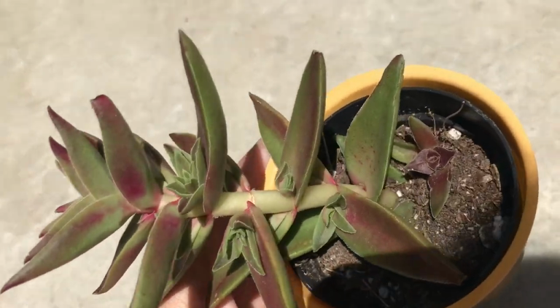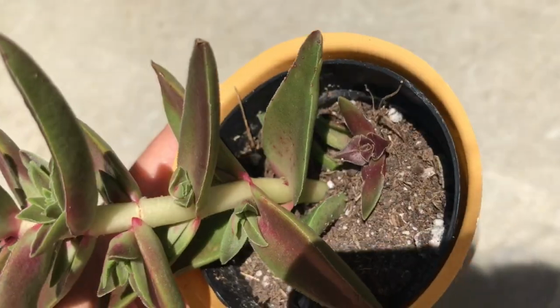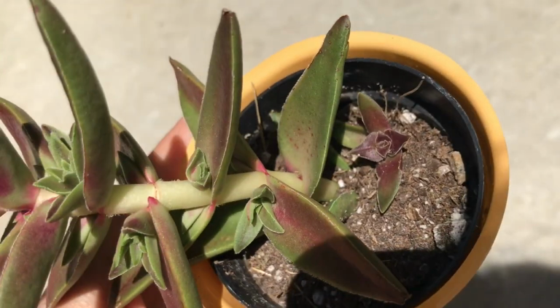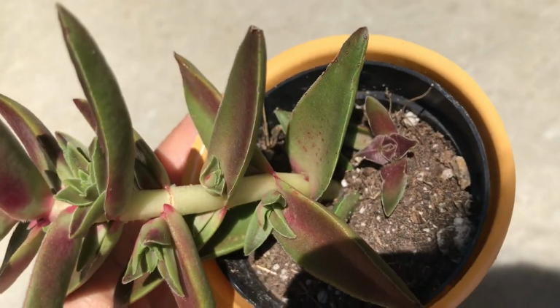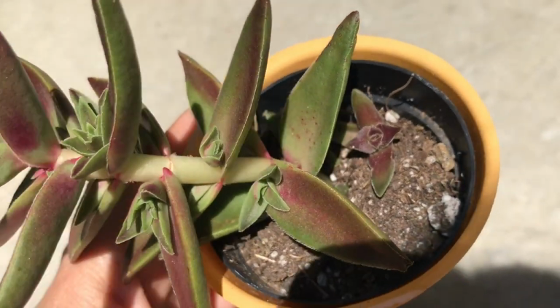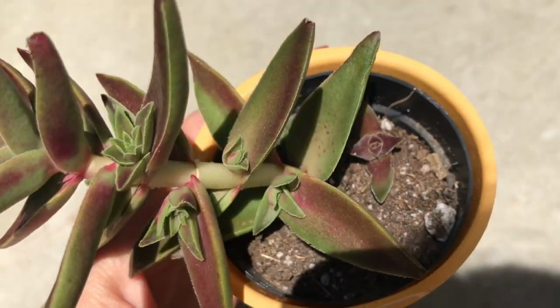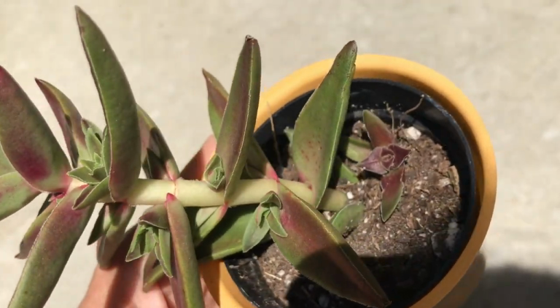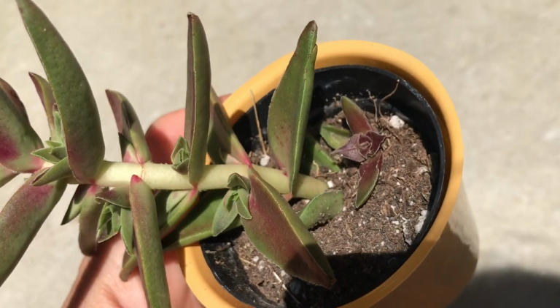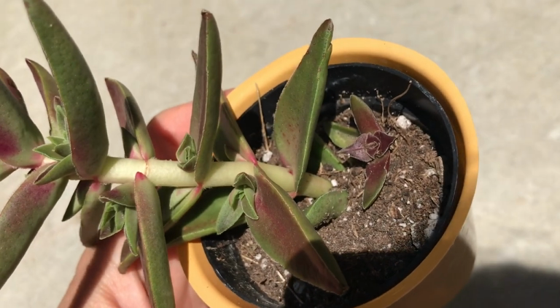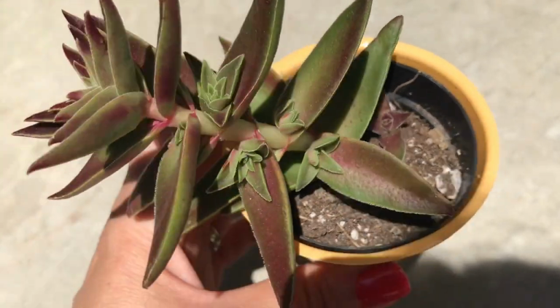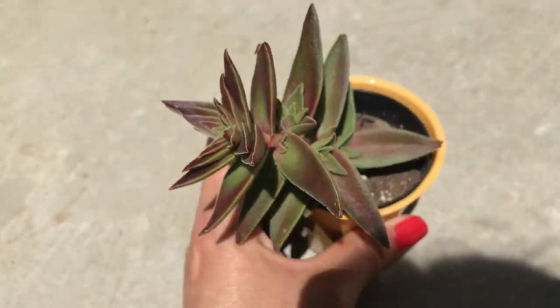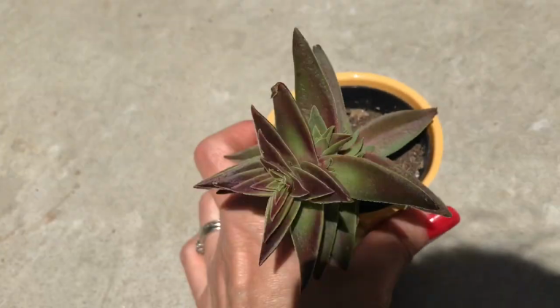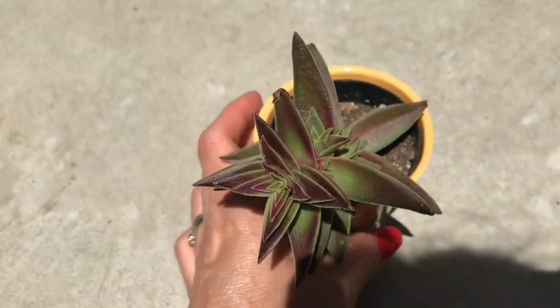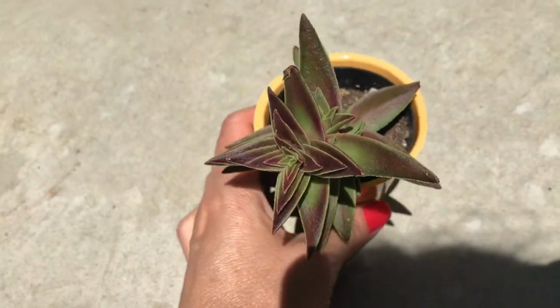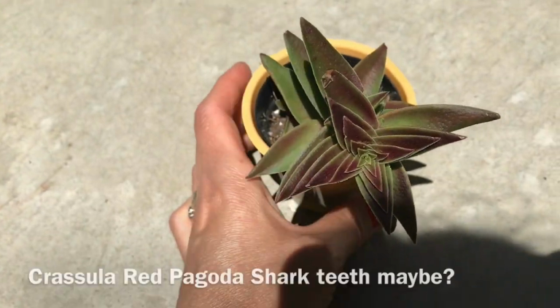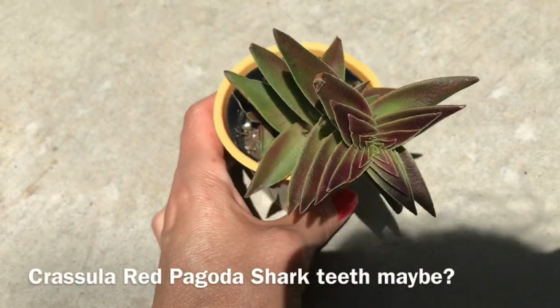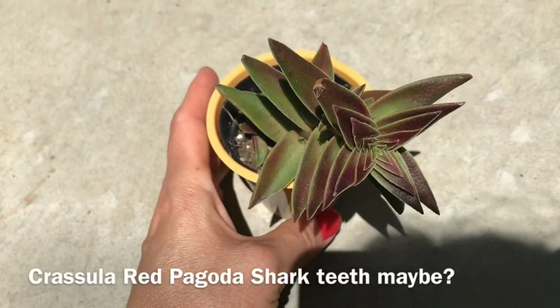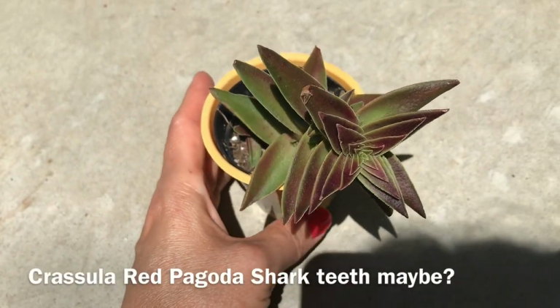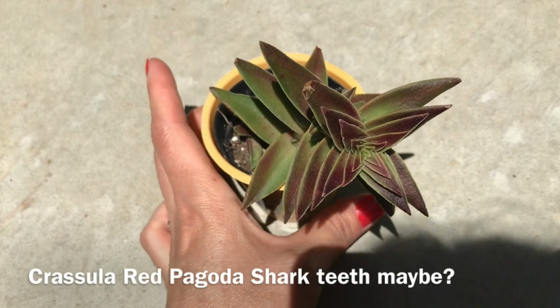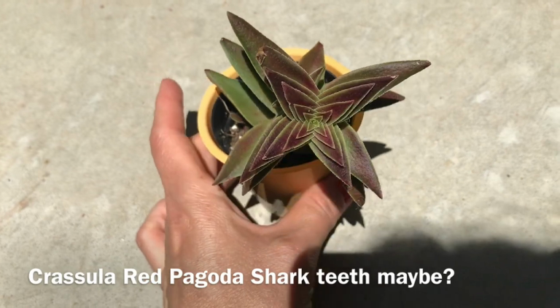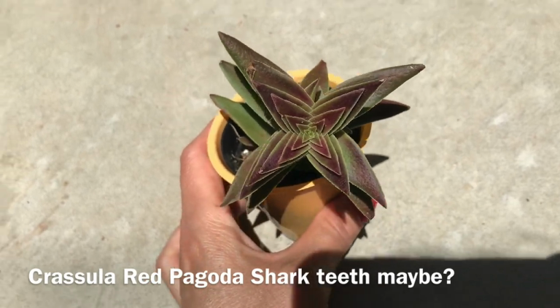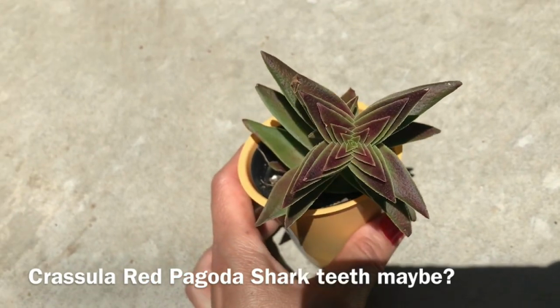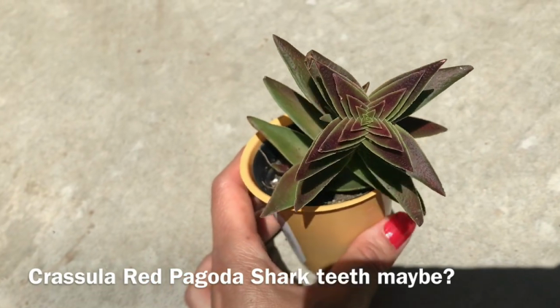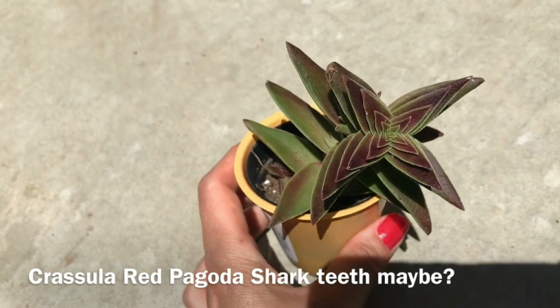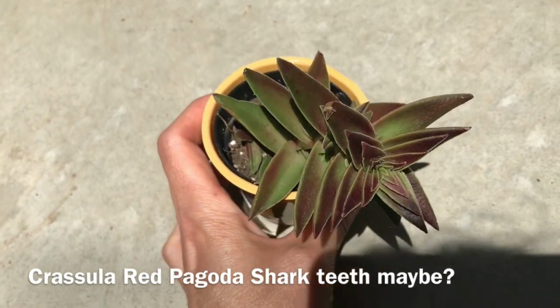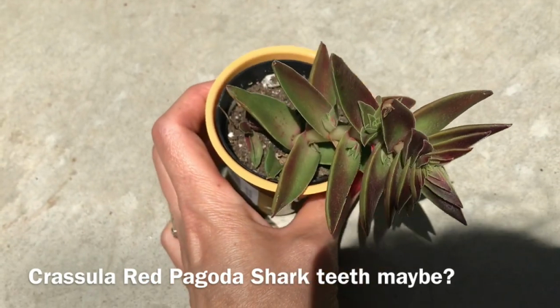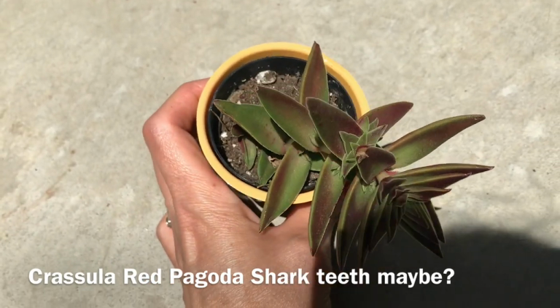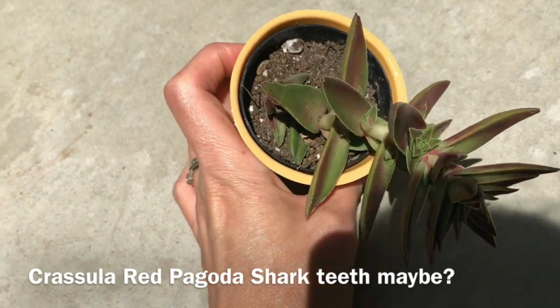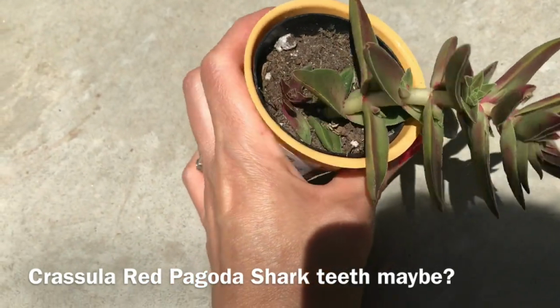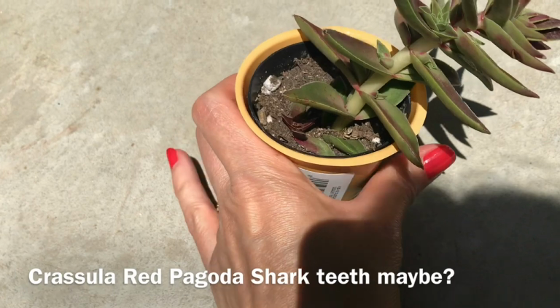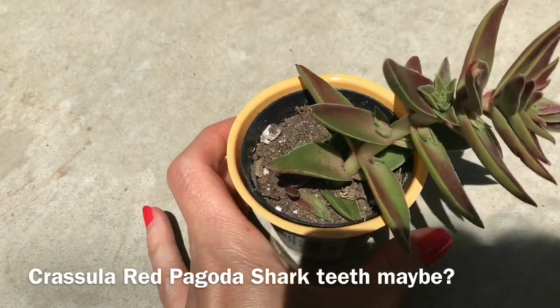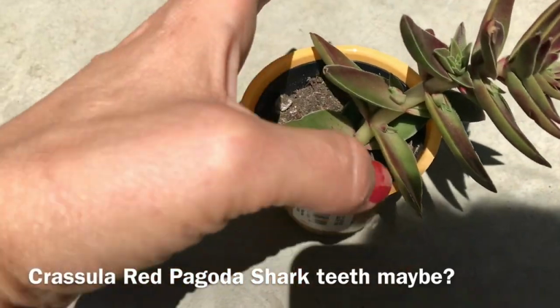It has one little pup that has already rooted at the bottom. I got it. I don't know the name of this Crassula, so if you do, please let me know in the comments.